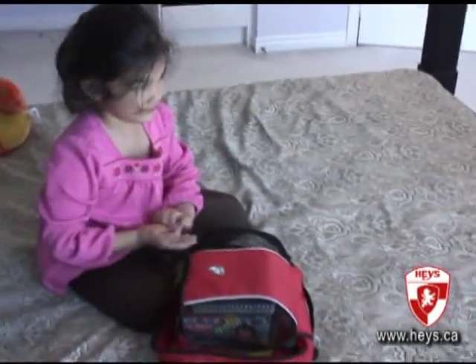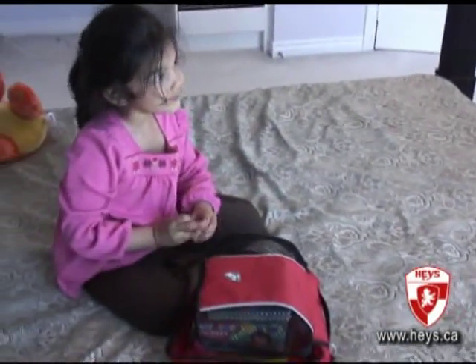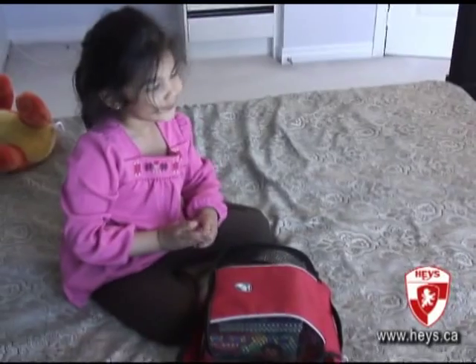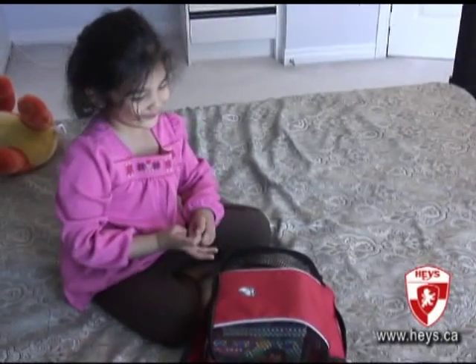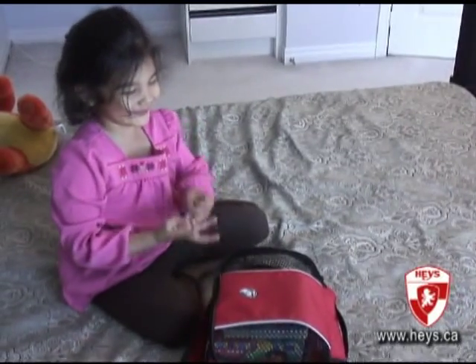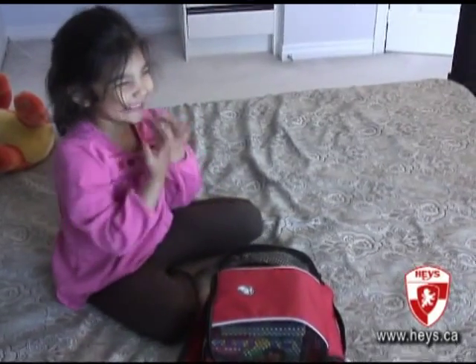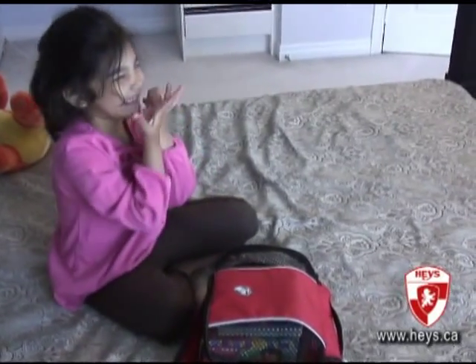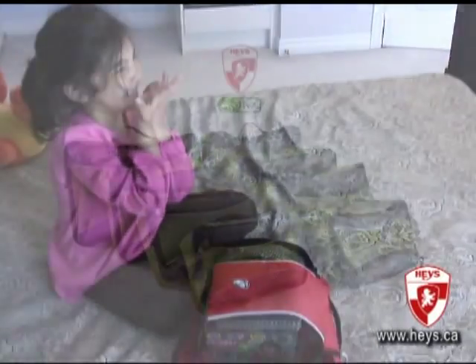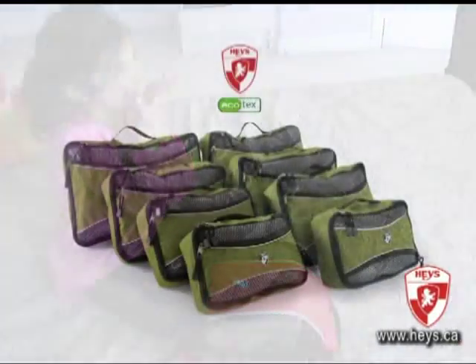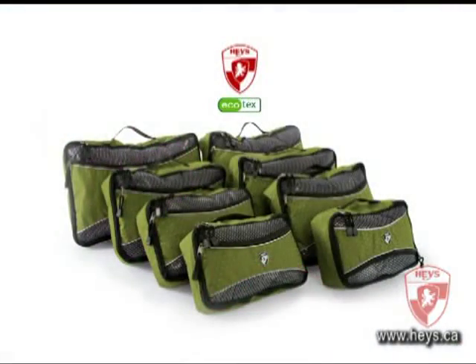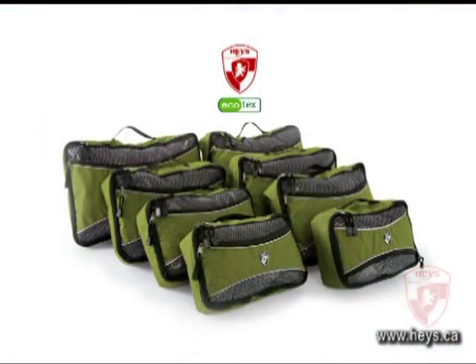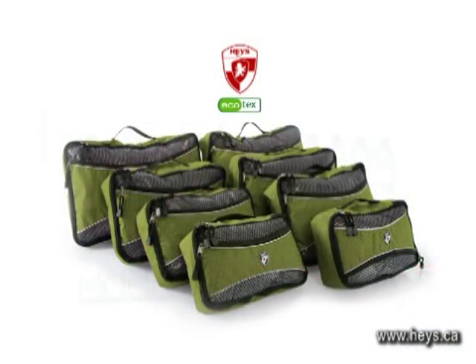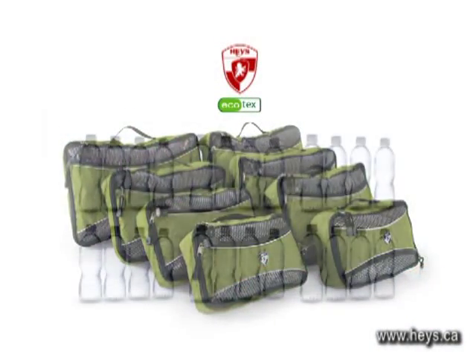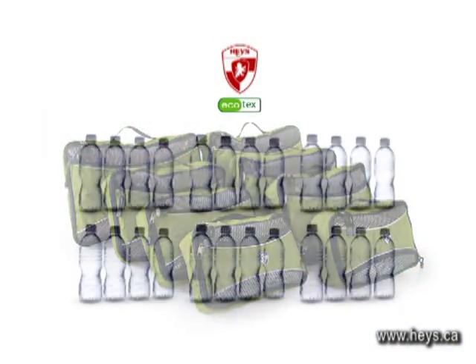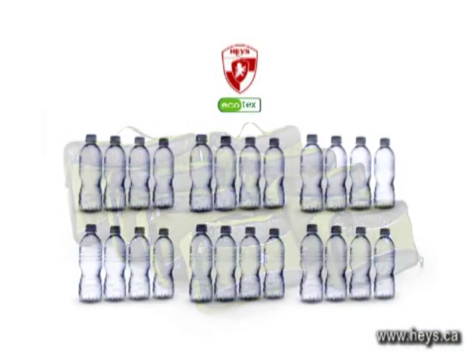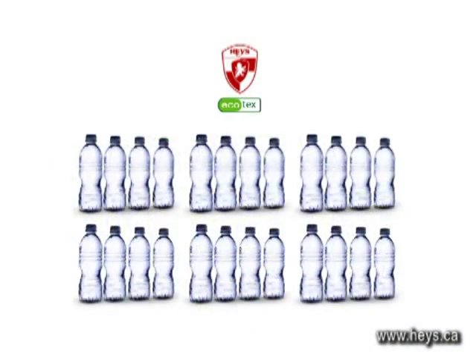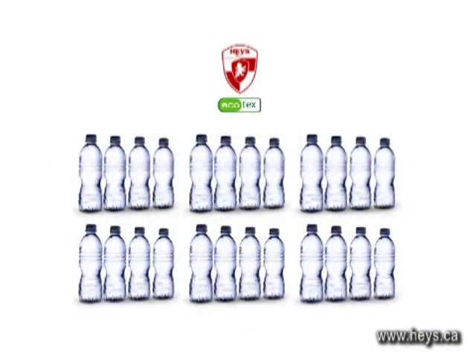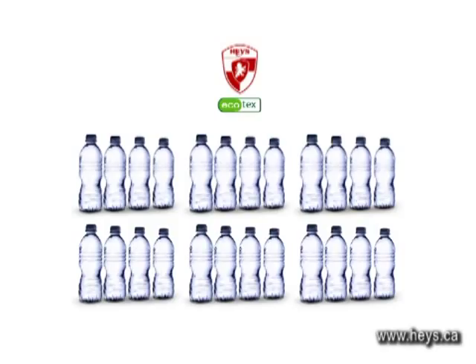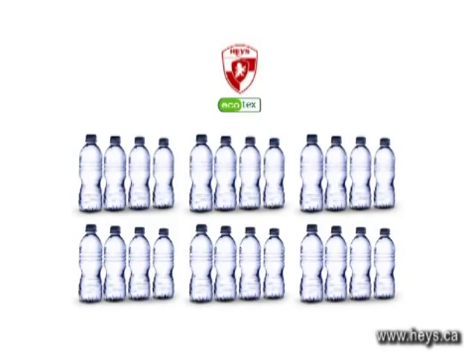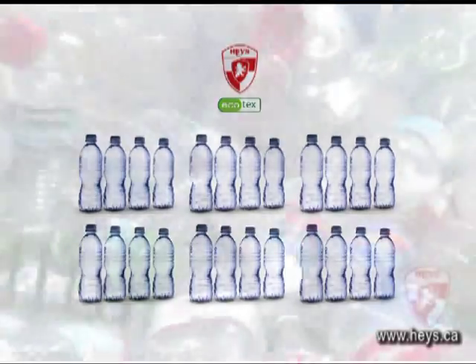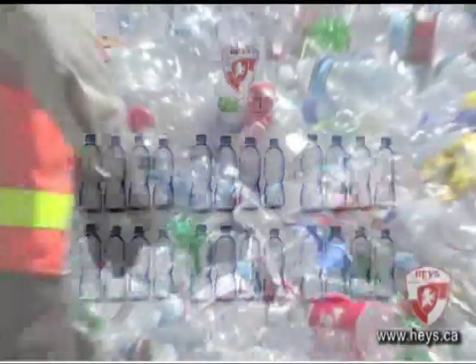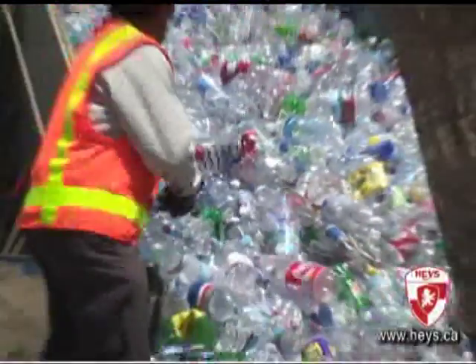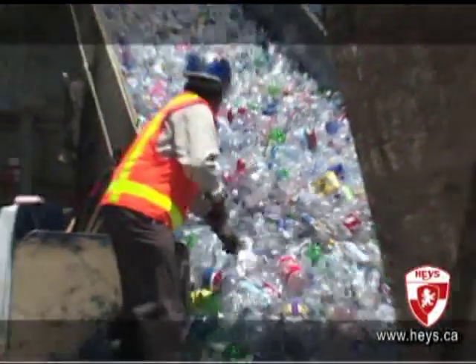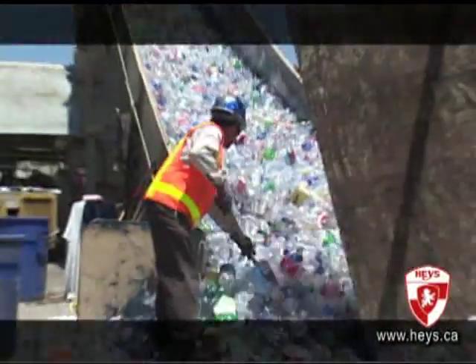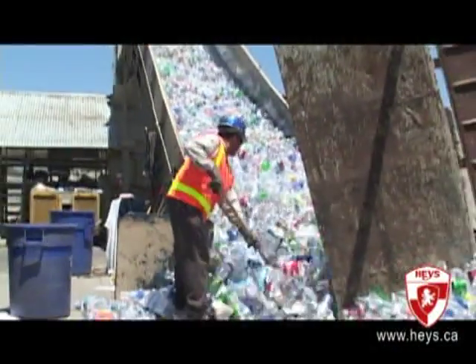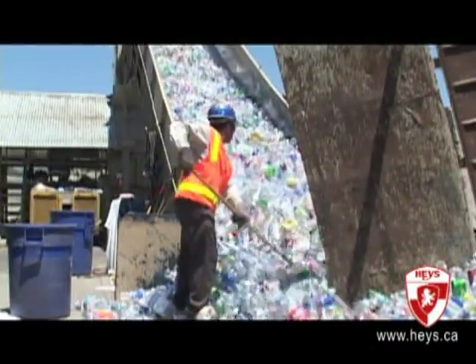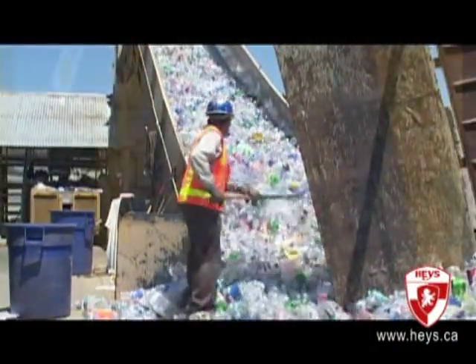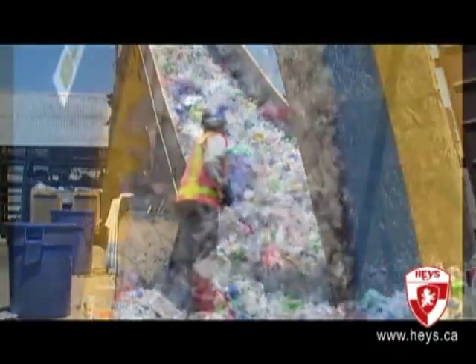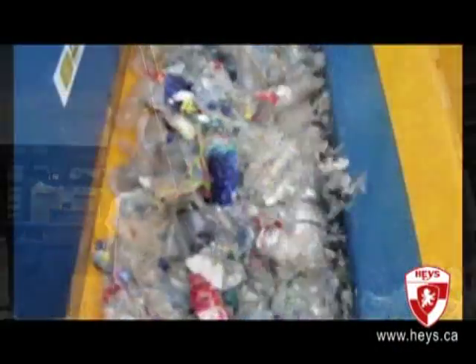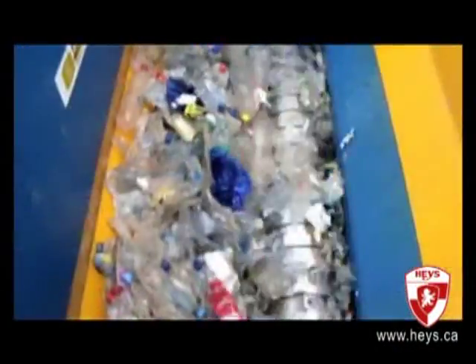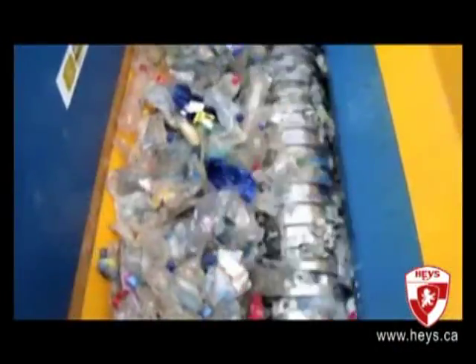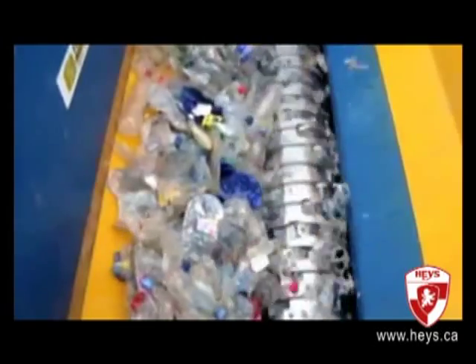But don't forget, these packing cubes are also eco-friendly. Made from 100% recycled water bottles, Hayes Ecotex products help the environment by recycling bottles that would otherwise go into landfills.